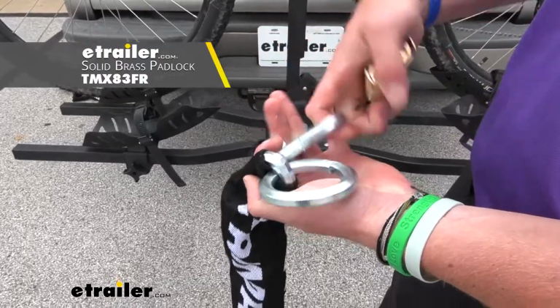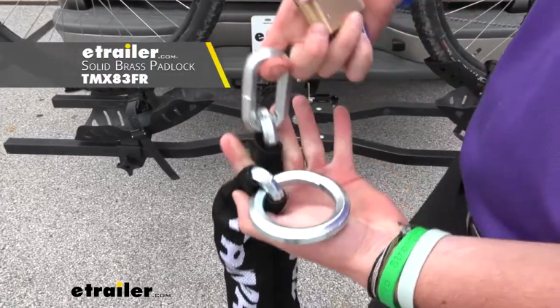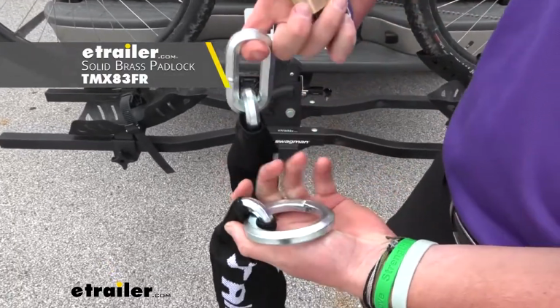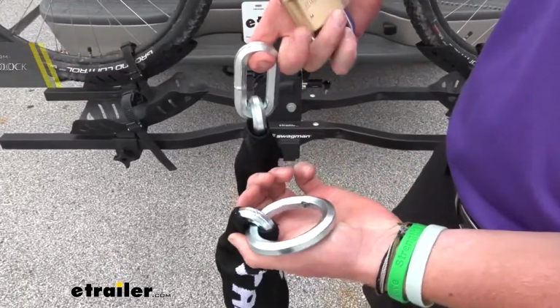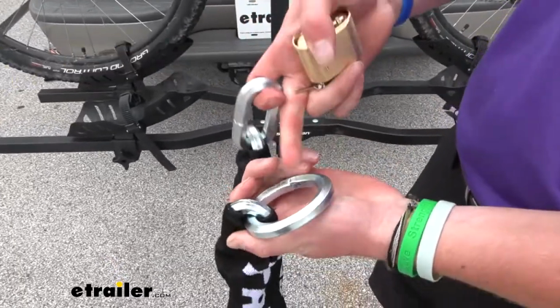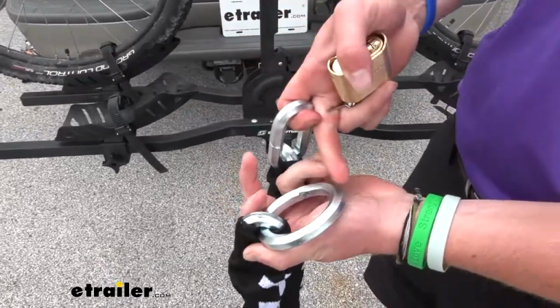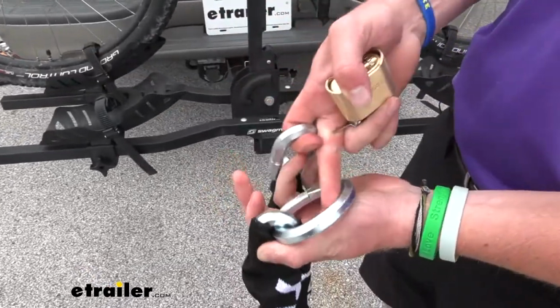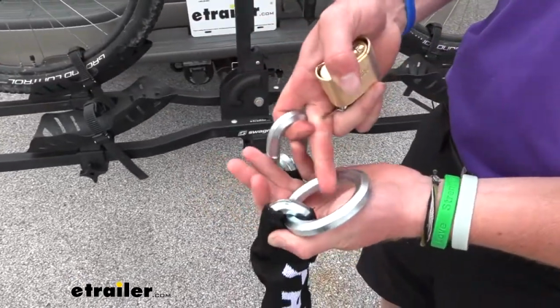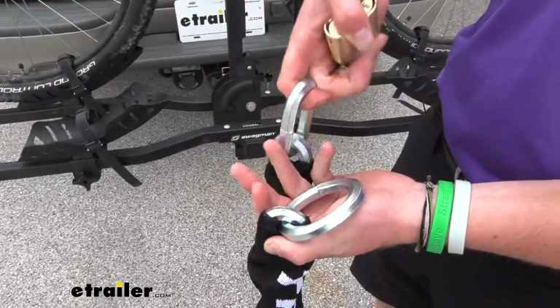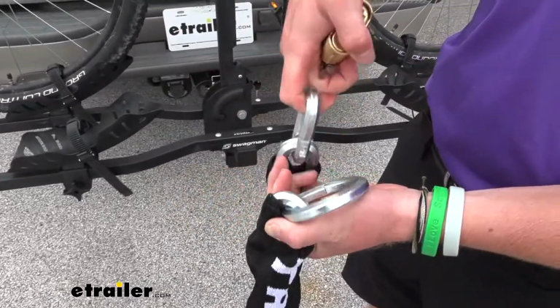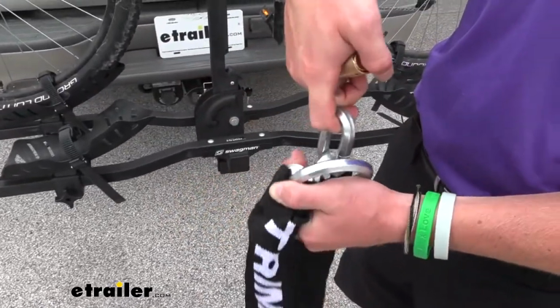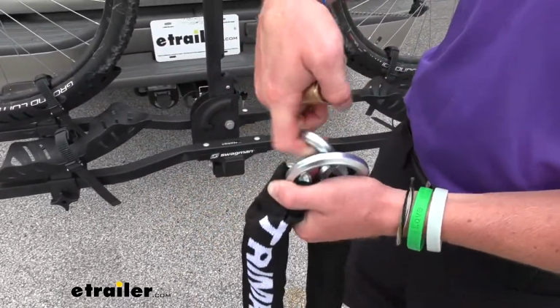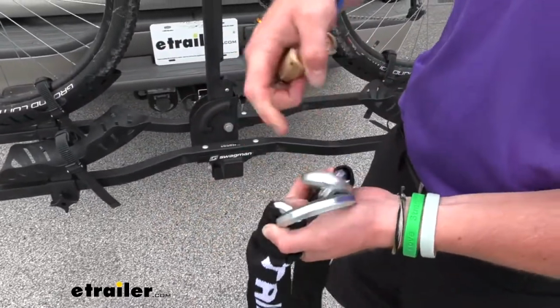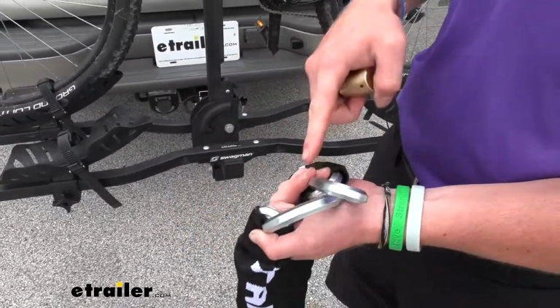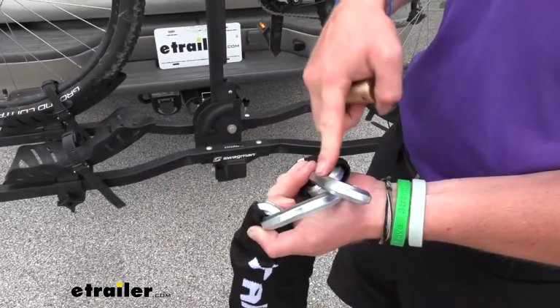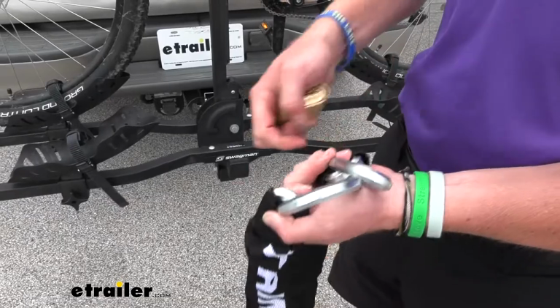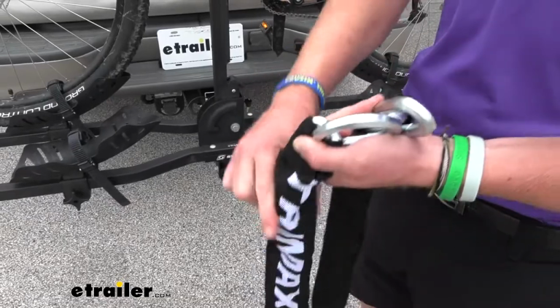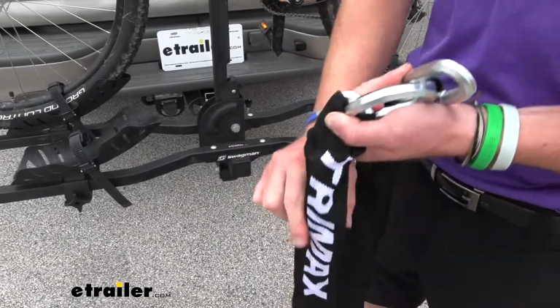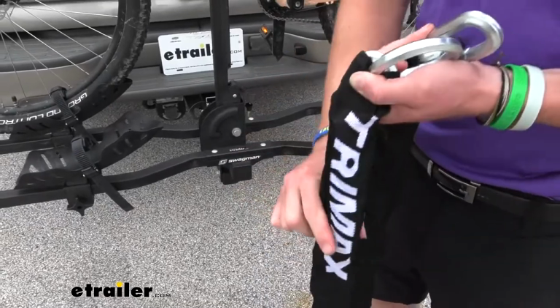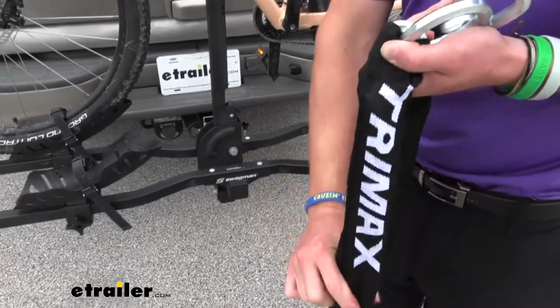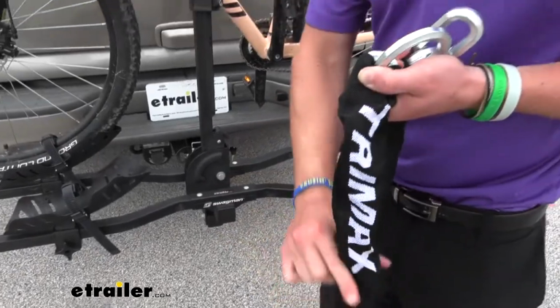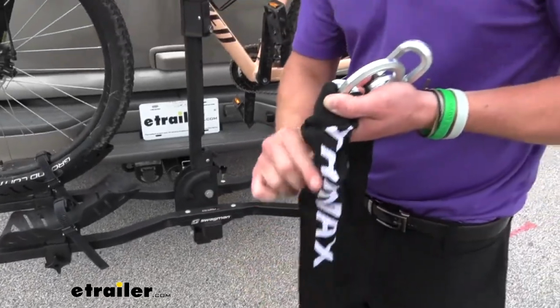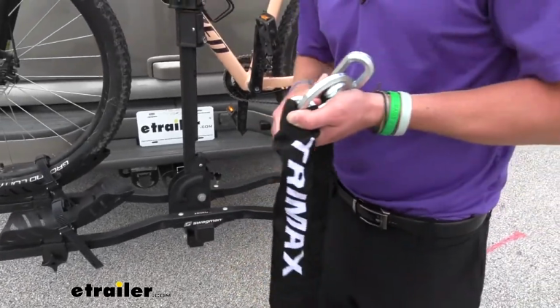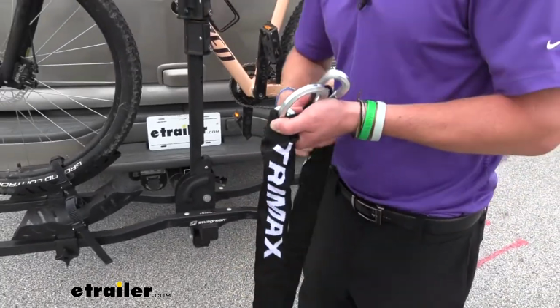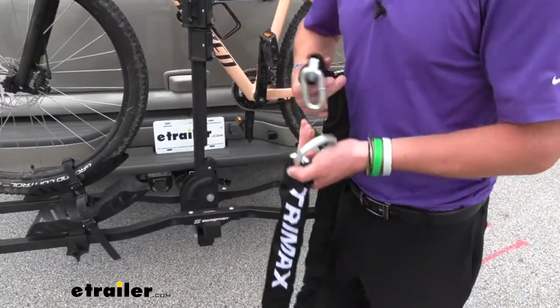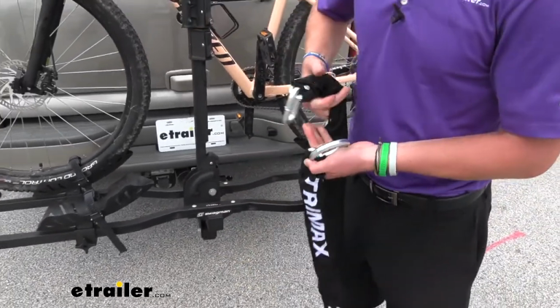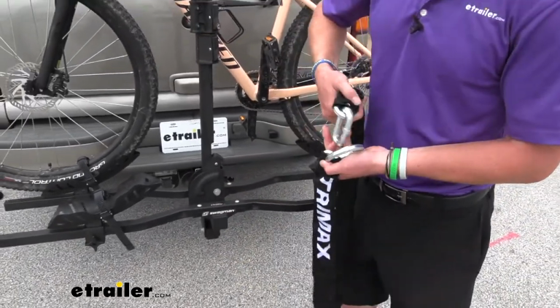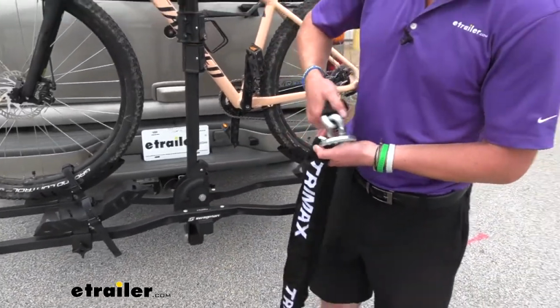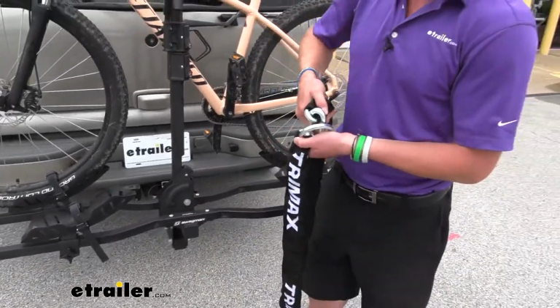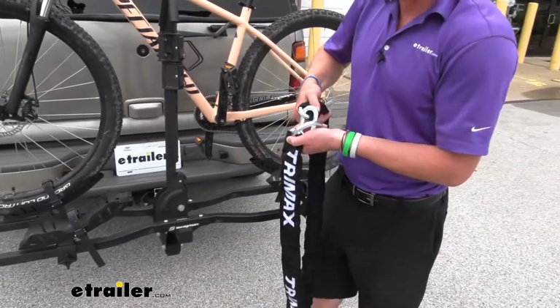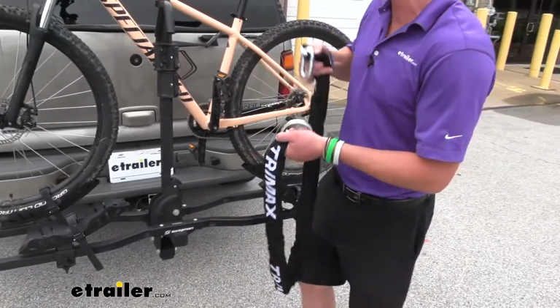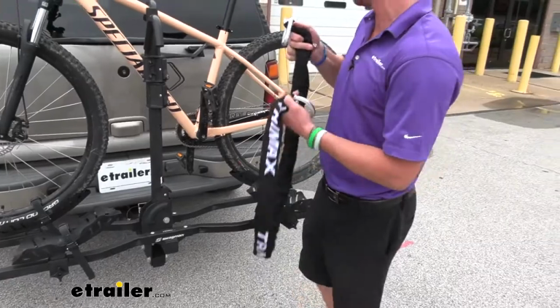The way this is going to work is you're going to have one link right here, which is where it's going to go through. These chains aren't going to go through any of the other little links on there, so it's only going to be for this.